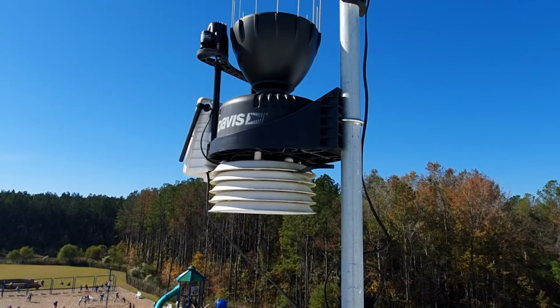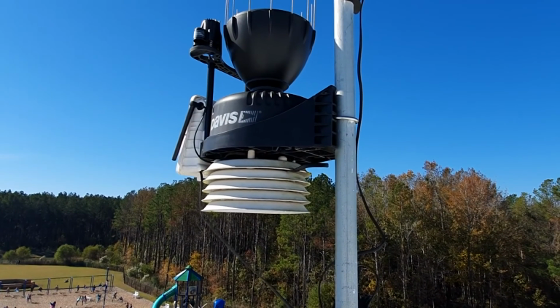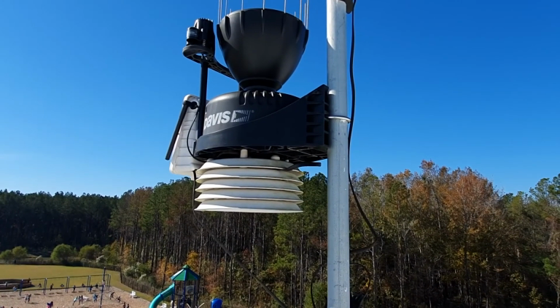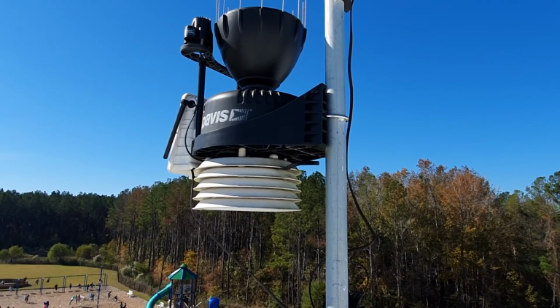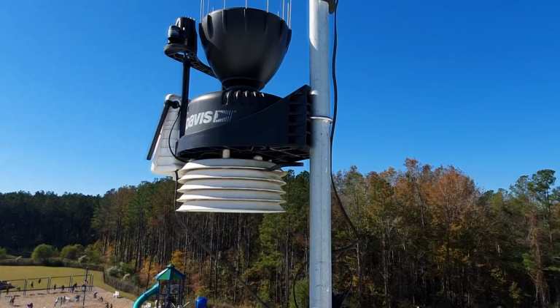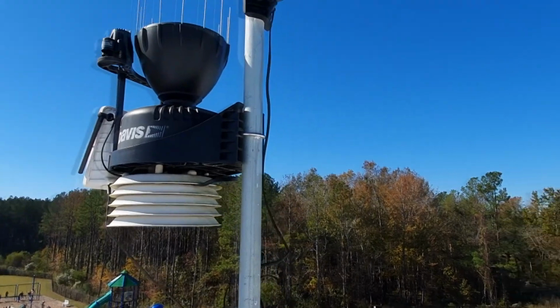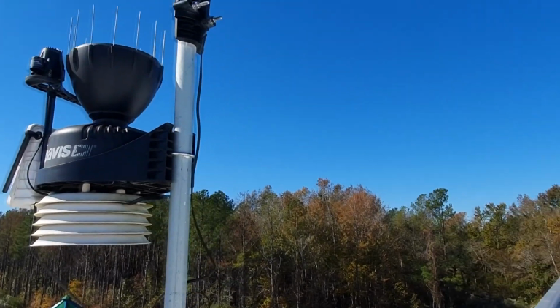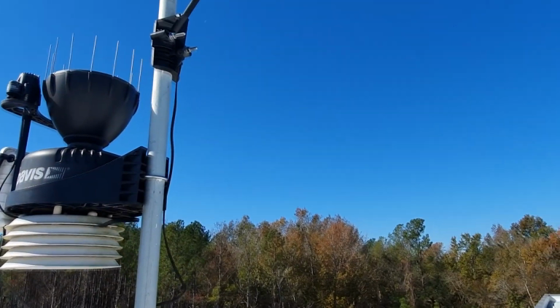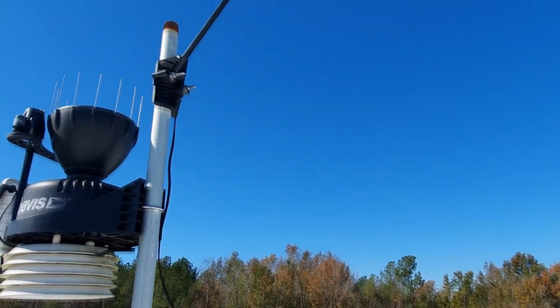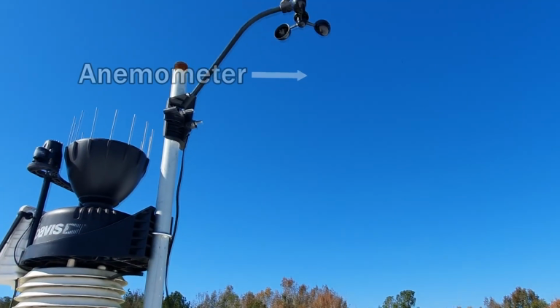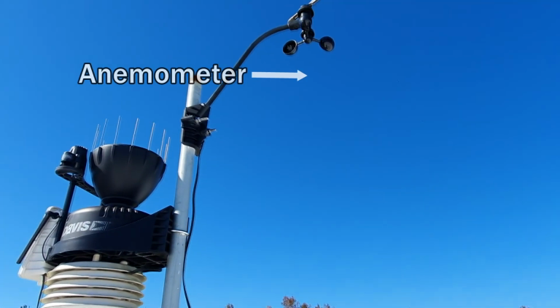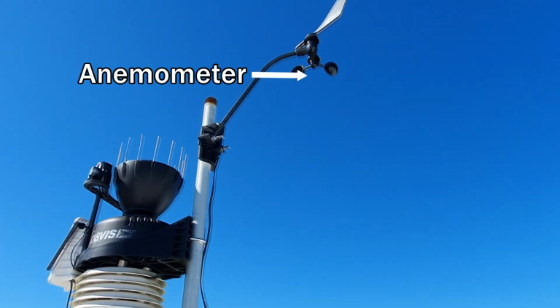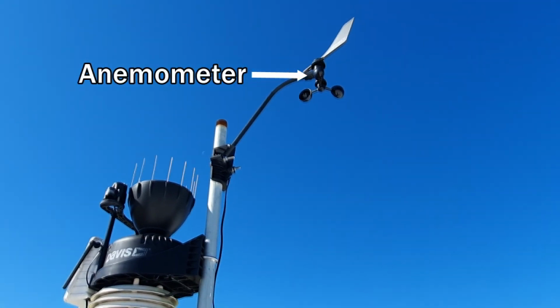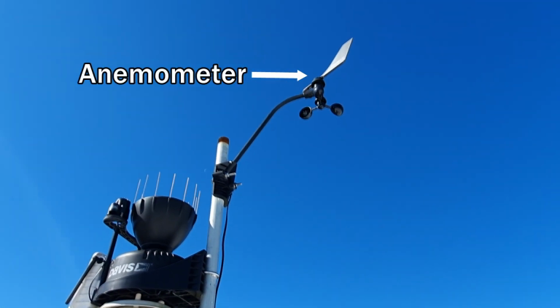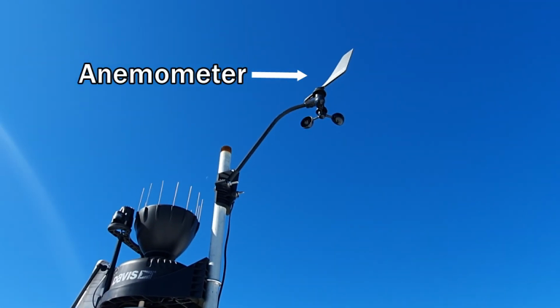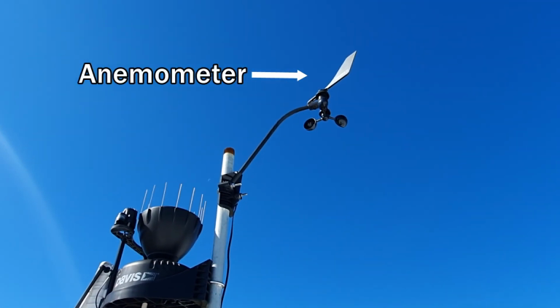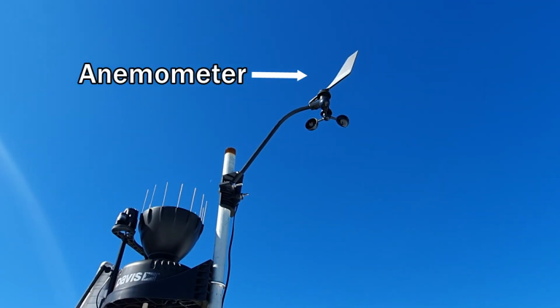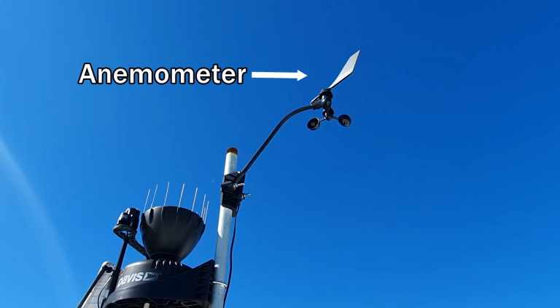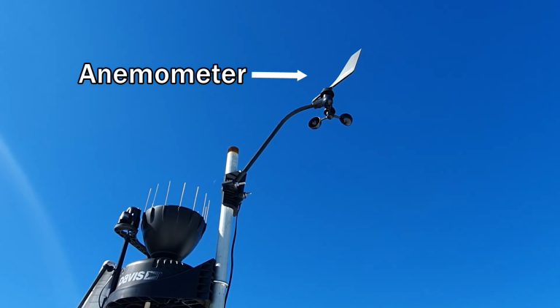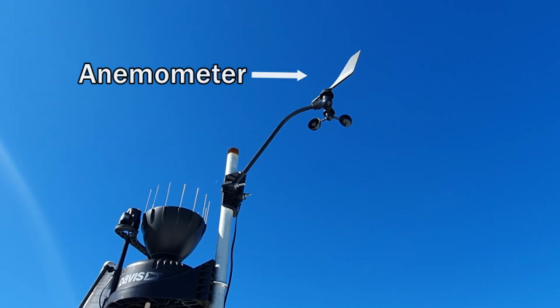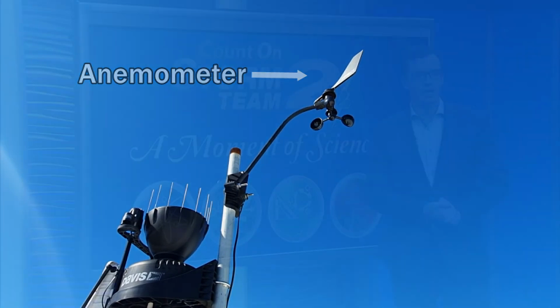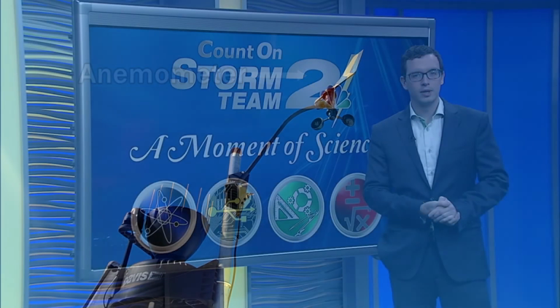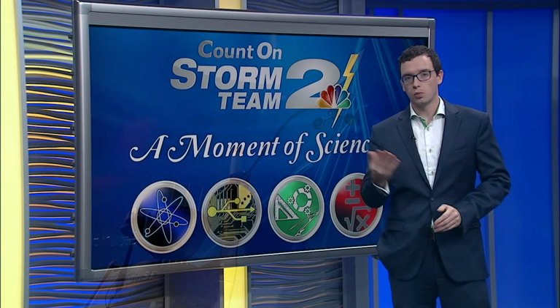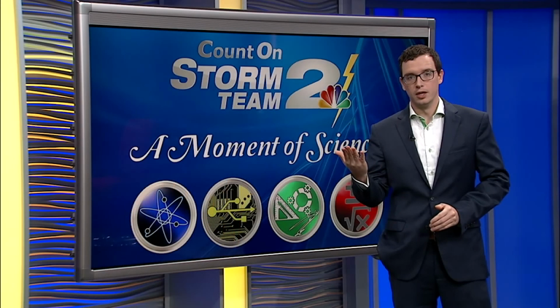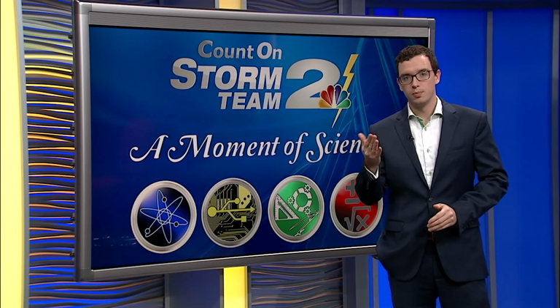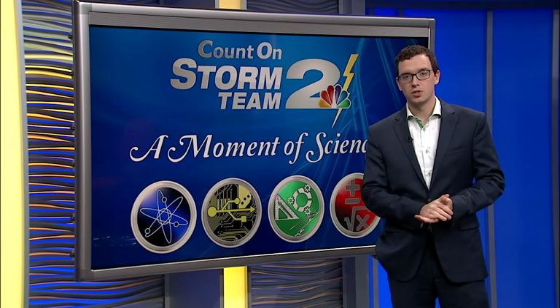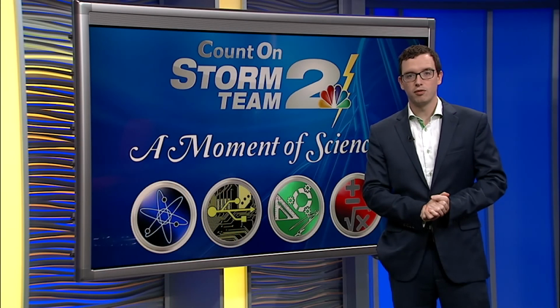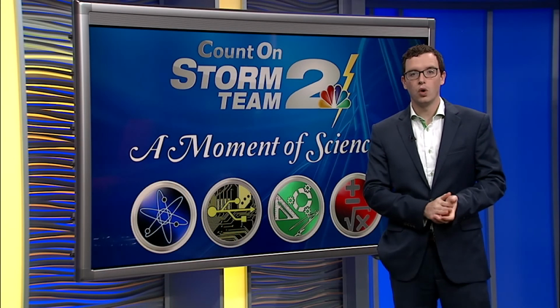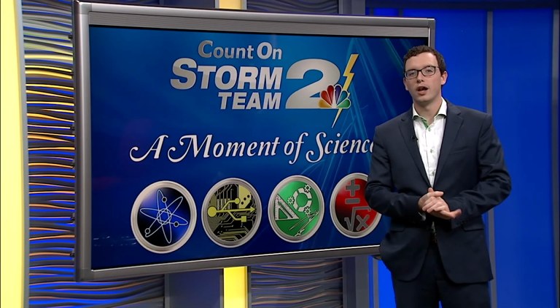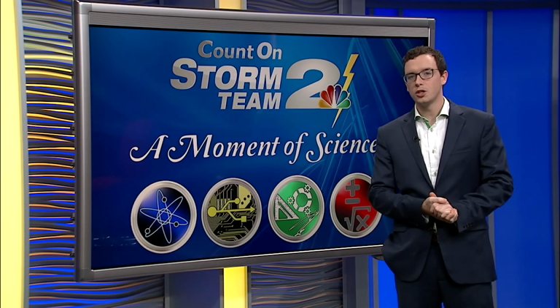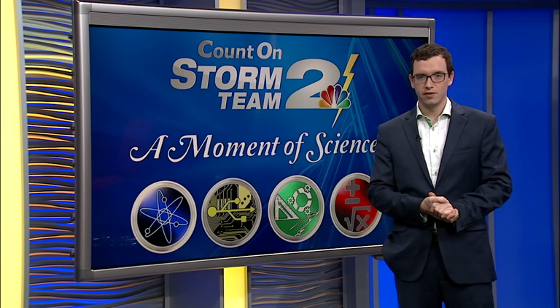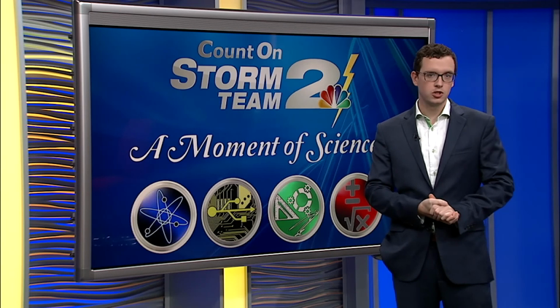These instruments are usually shielded away from view, but the next instrument is not — an anemometer, which measures the strength and direction of the wind. Rounding out the main instruments is a rain gauge, which measures every one one-hundredth of an inch of precipitation.